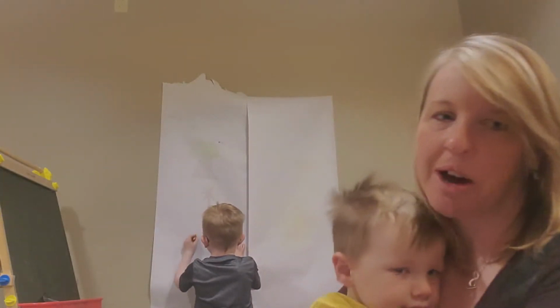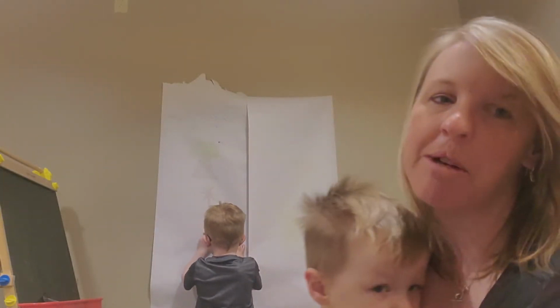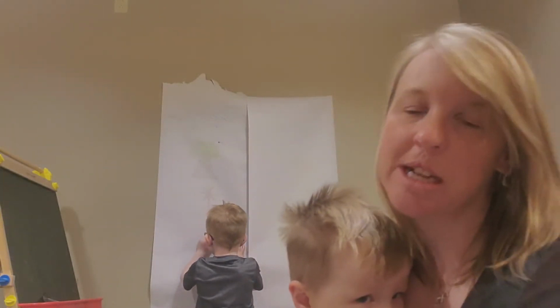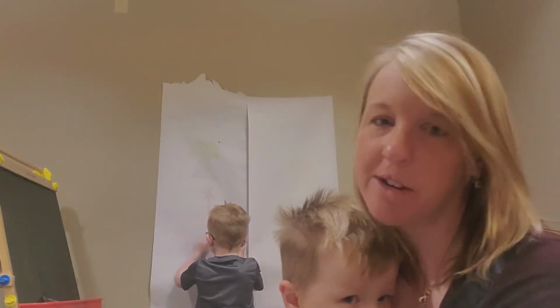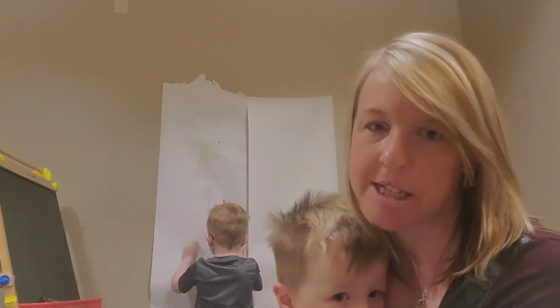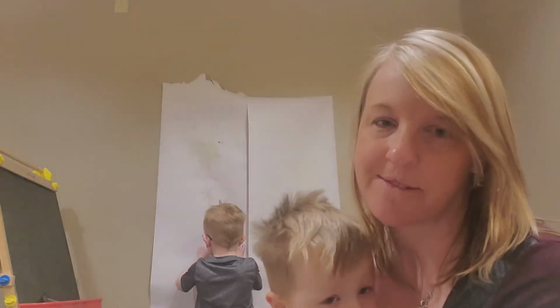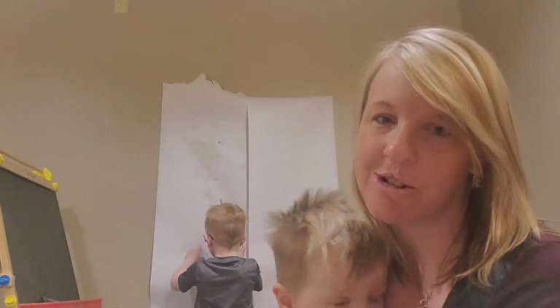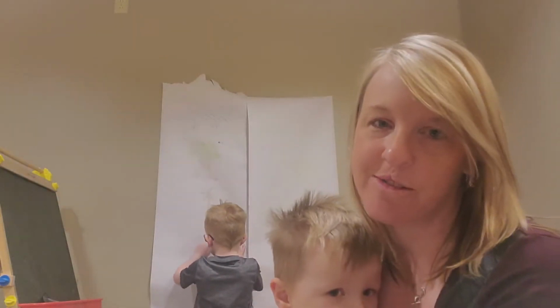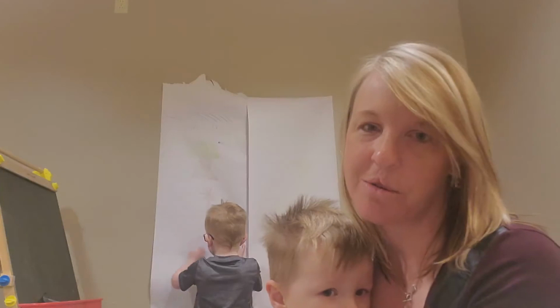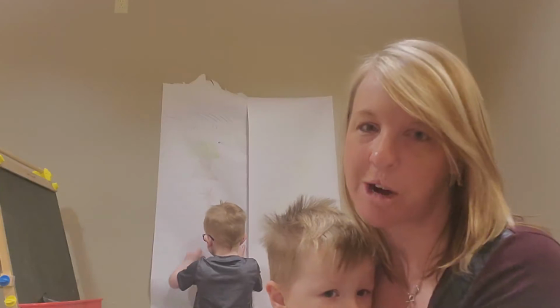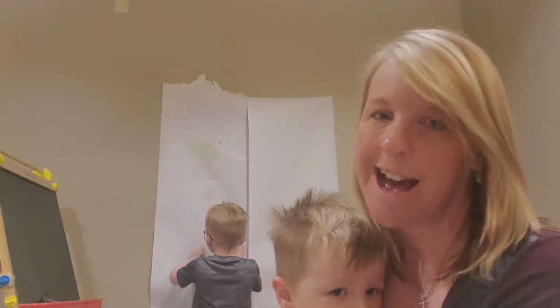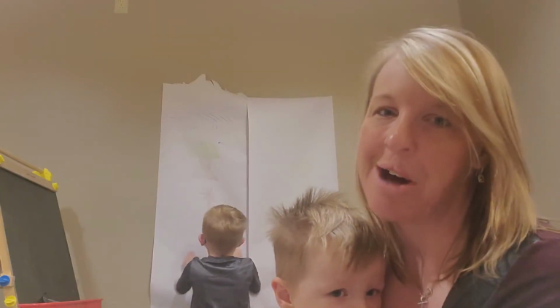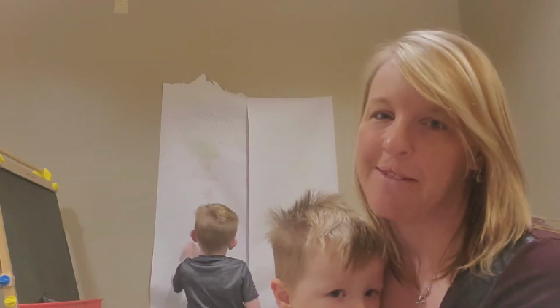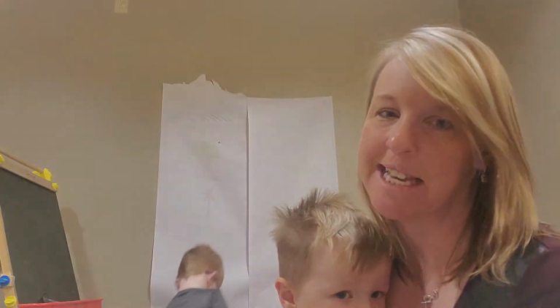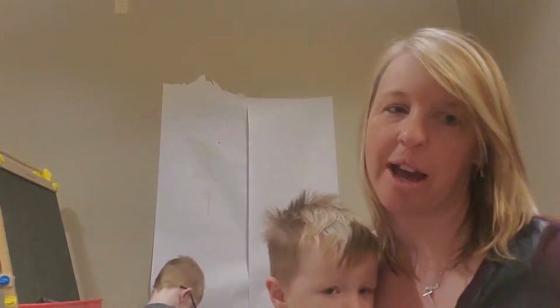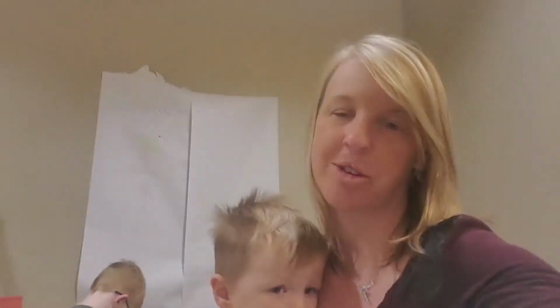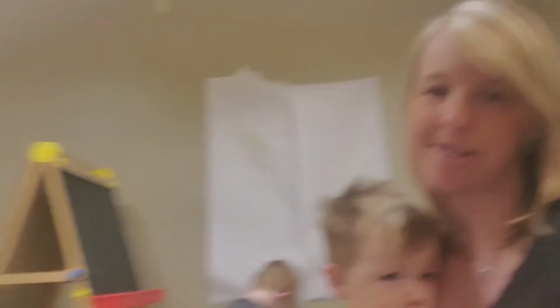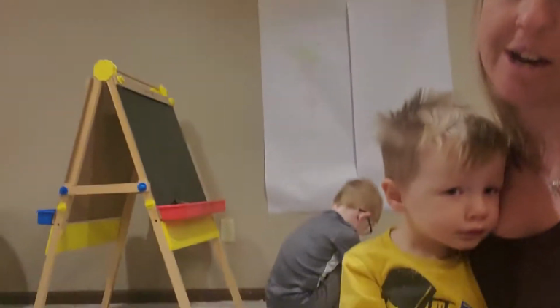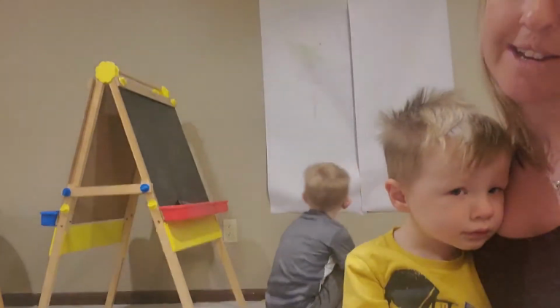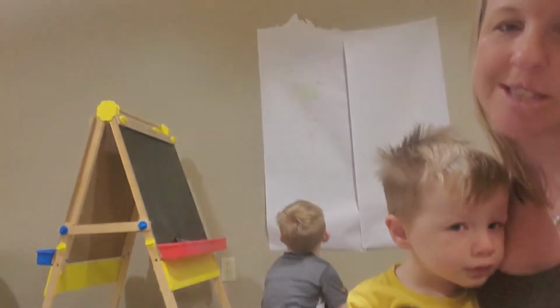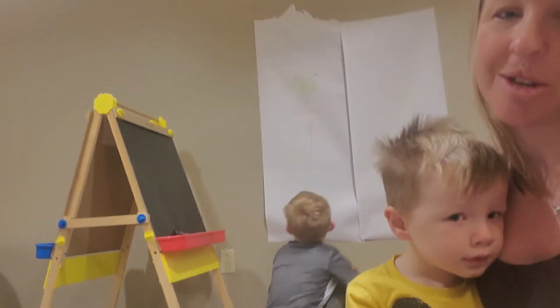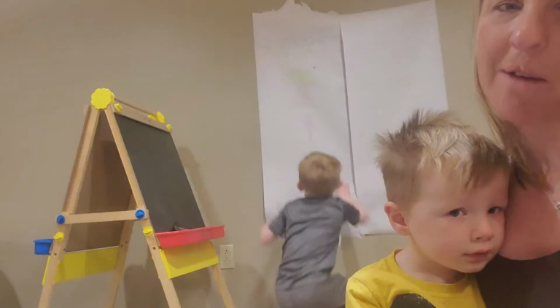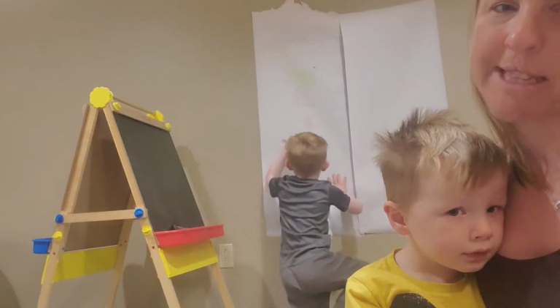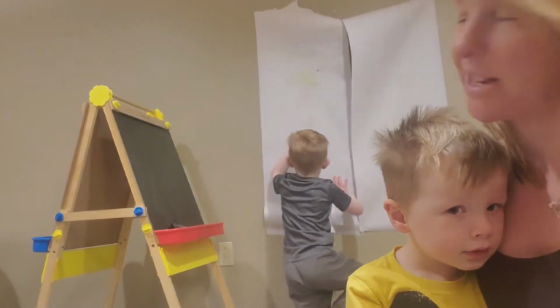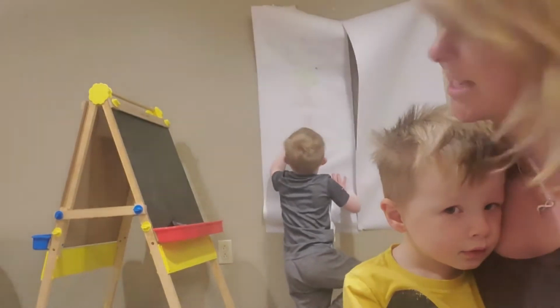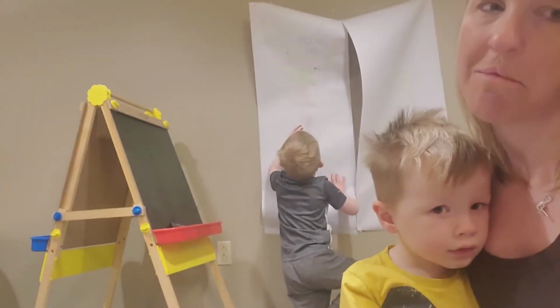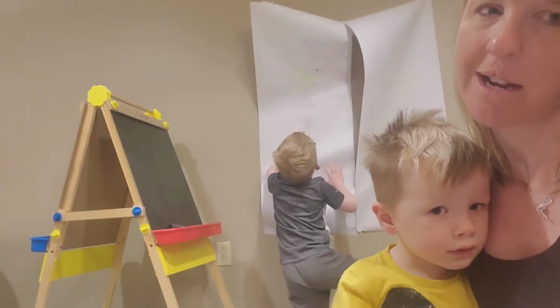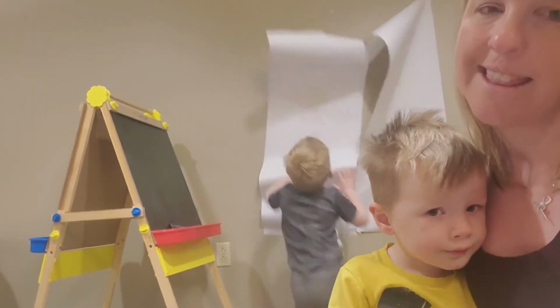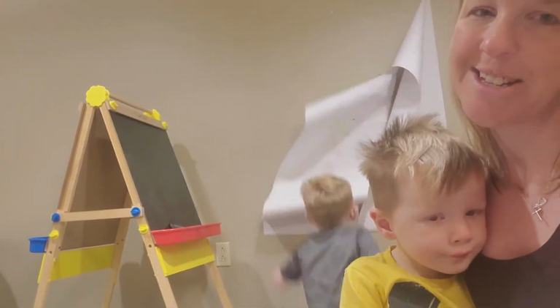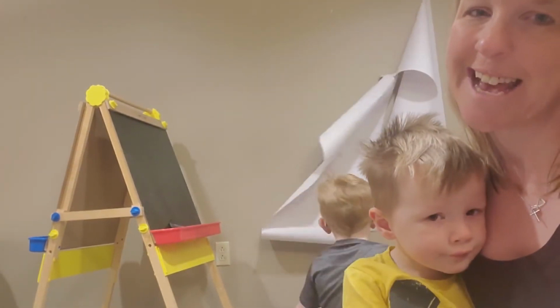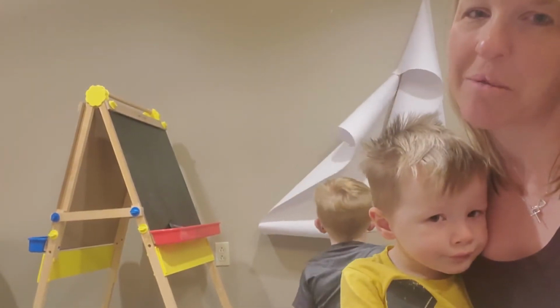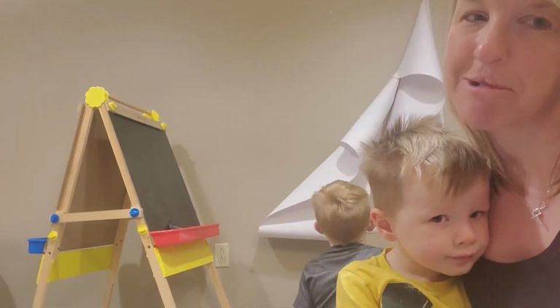There are a couple of different options for vertical work. We have an easel here — one side of our easel has a chalkboard on it, and the other side has a whiteboard.